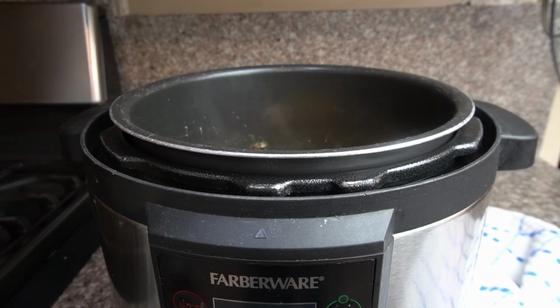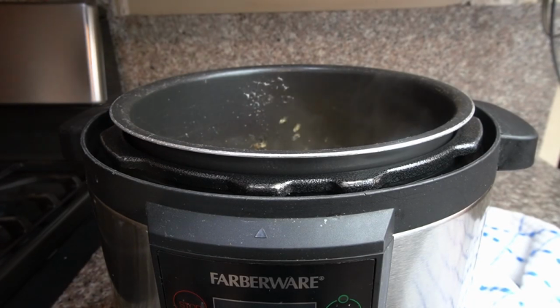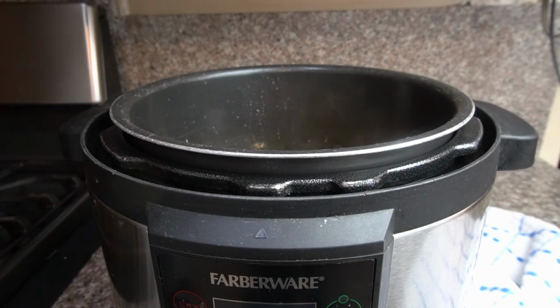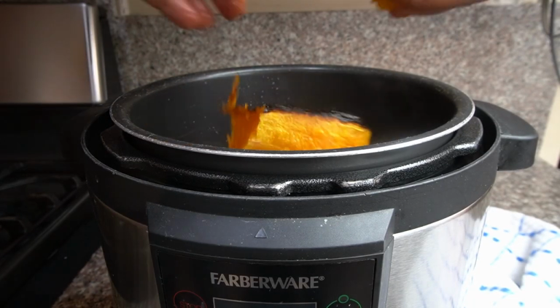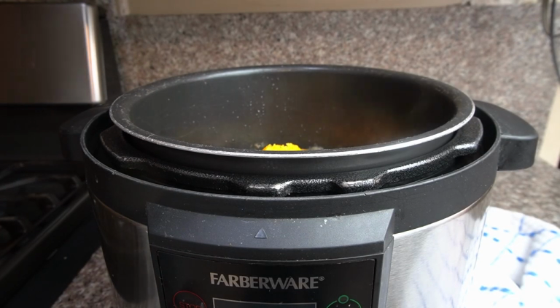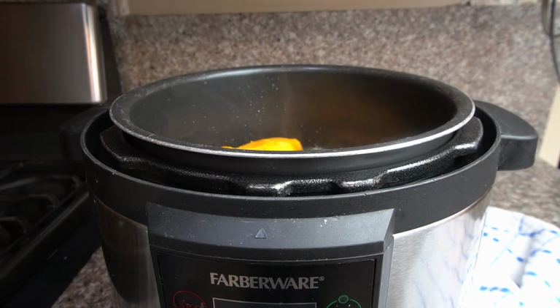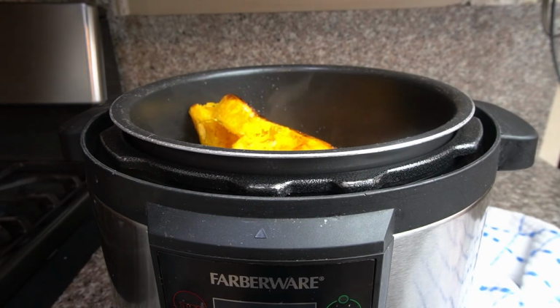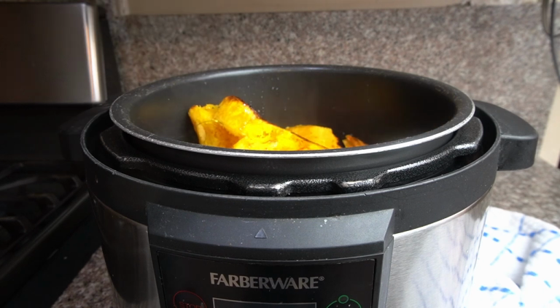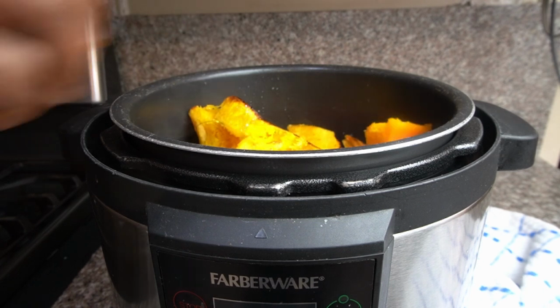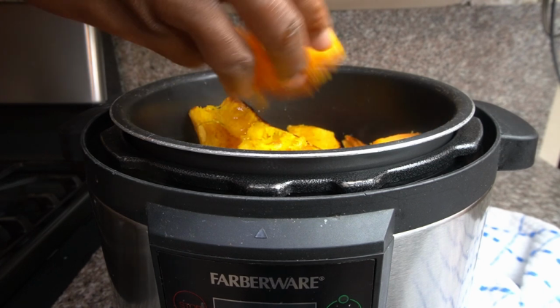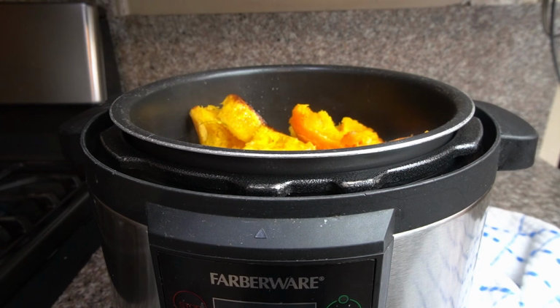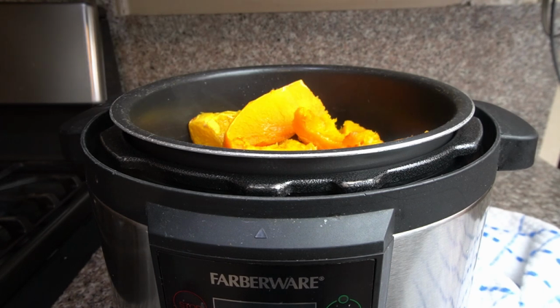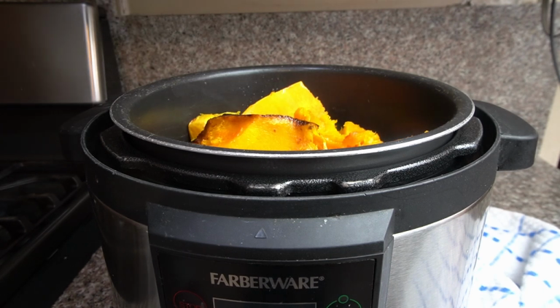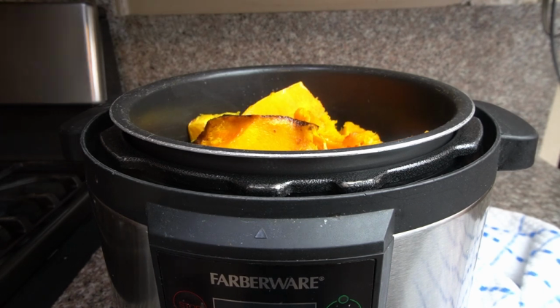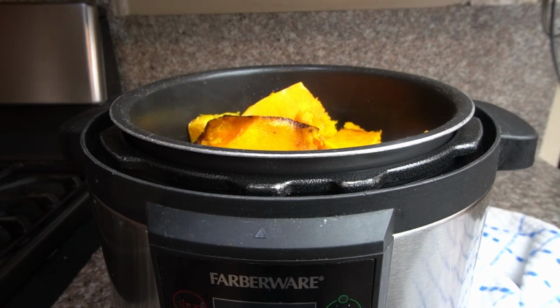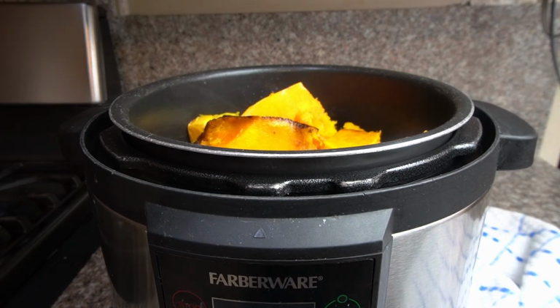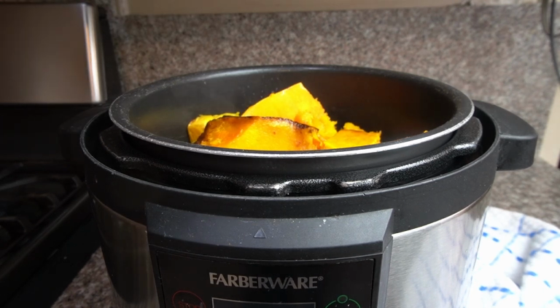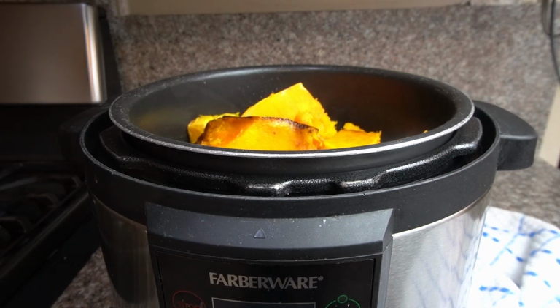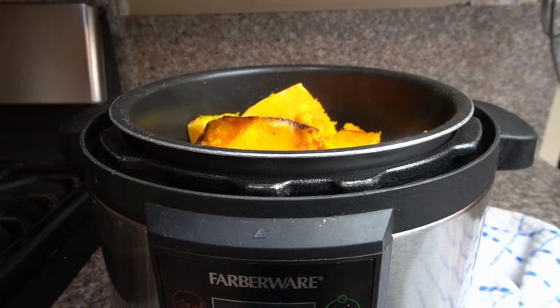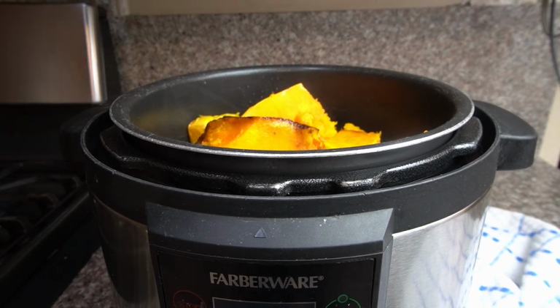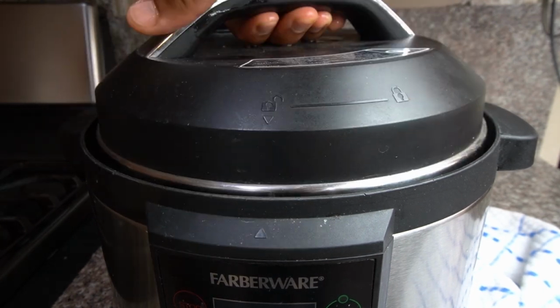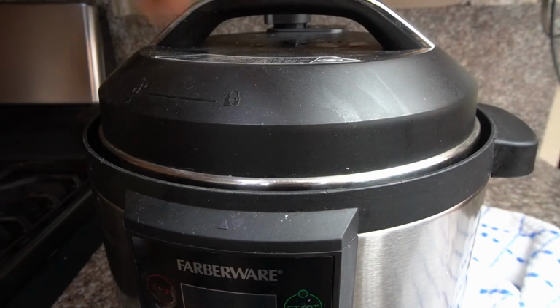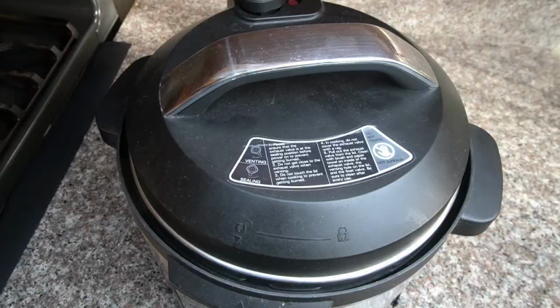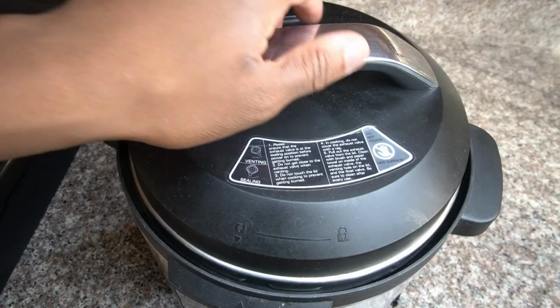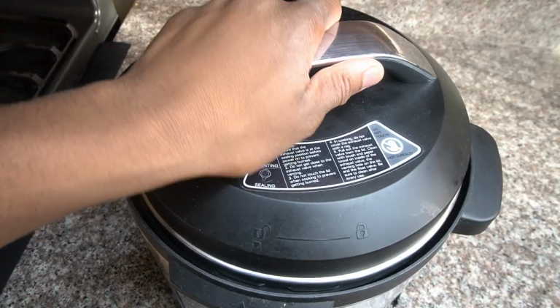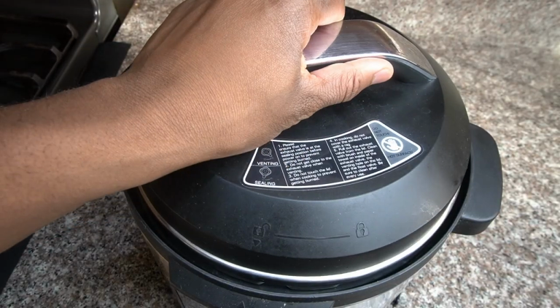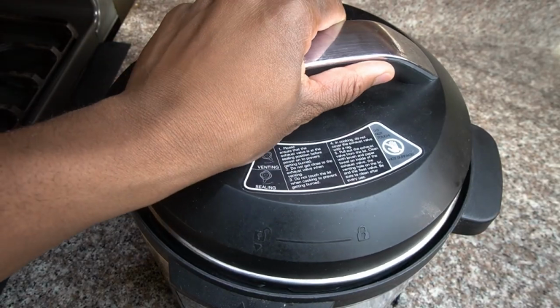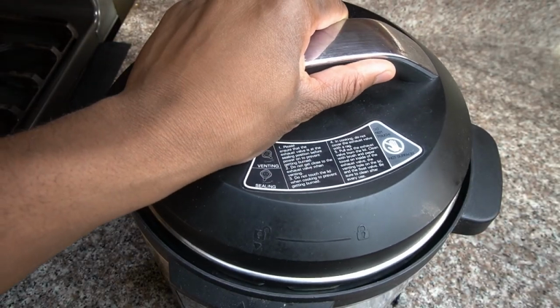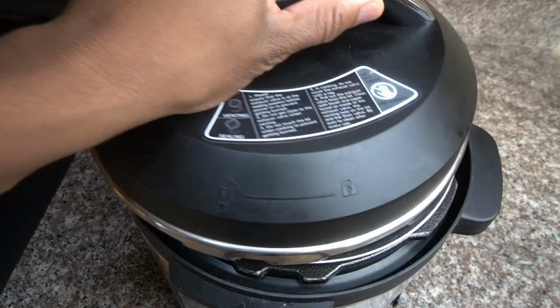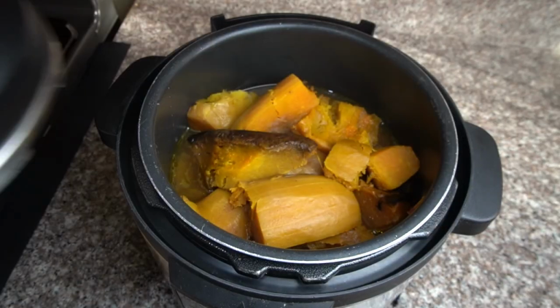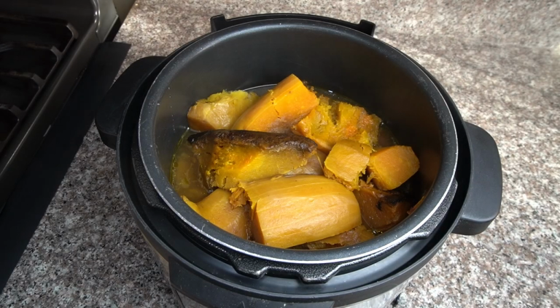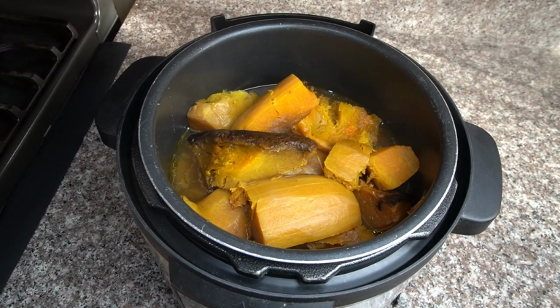We're going to add it to the pressure cooker along with our other ingredients. Once that is added, we're going to cook it on our soup setting, and this is how it should look.